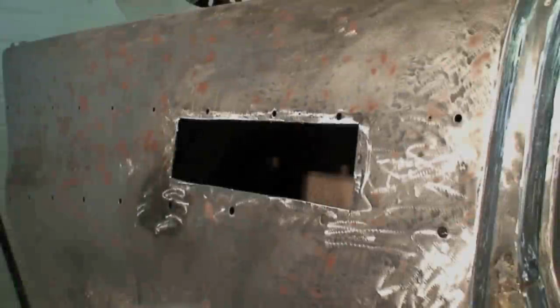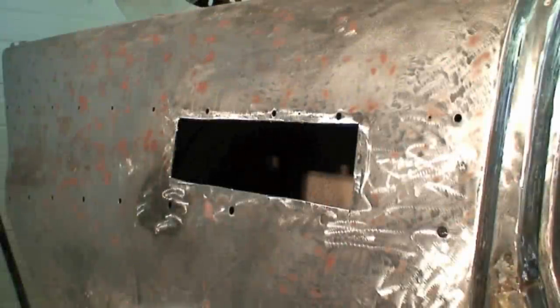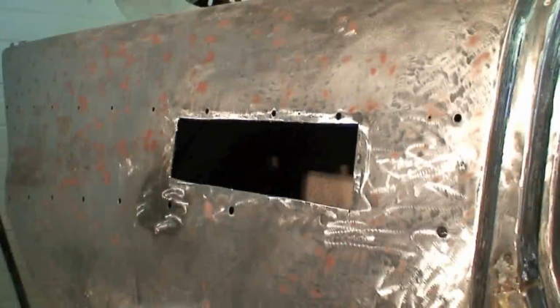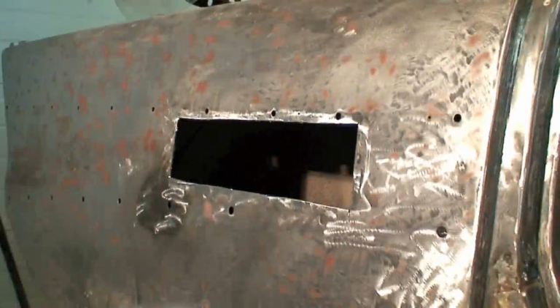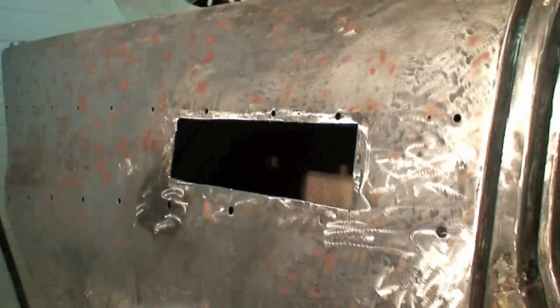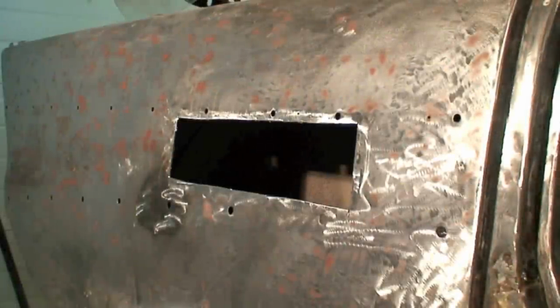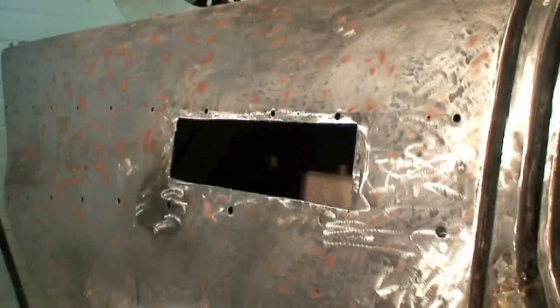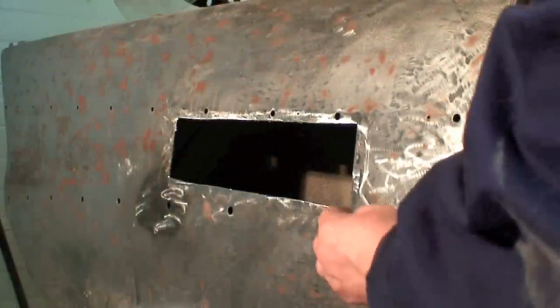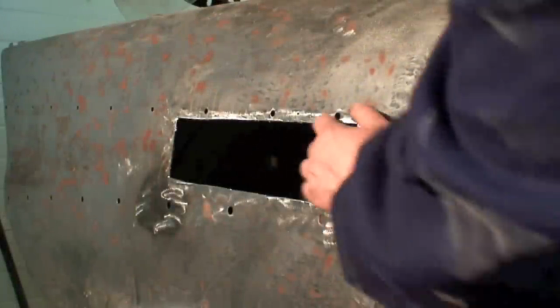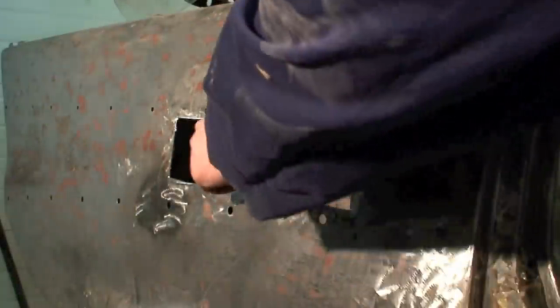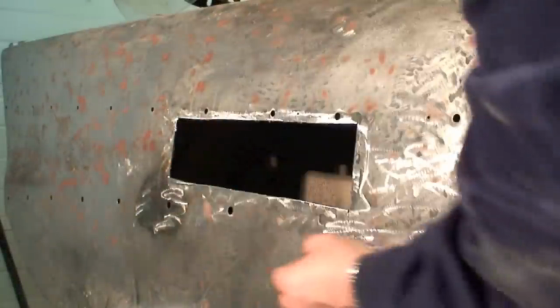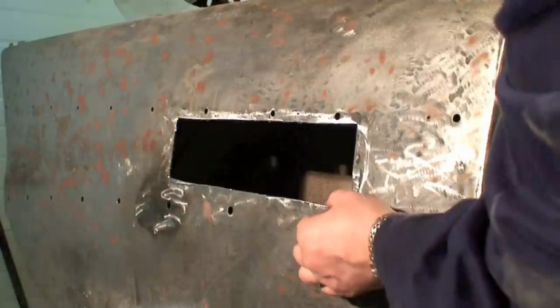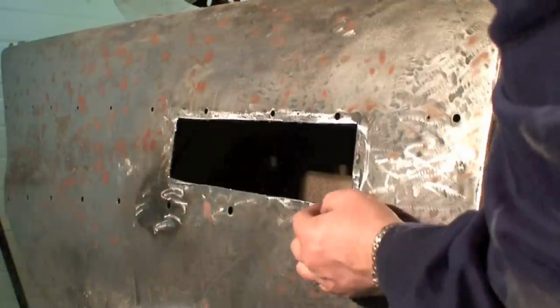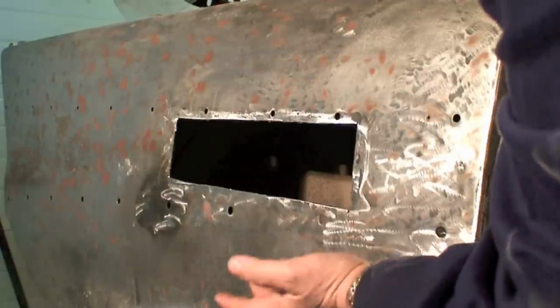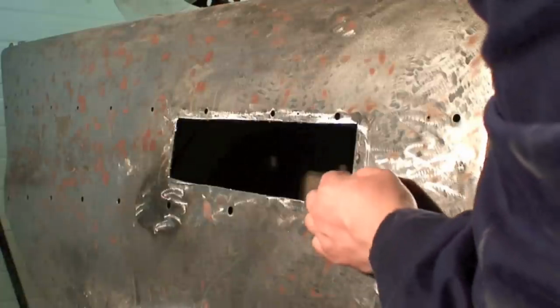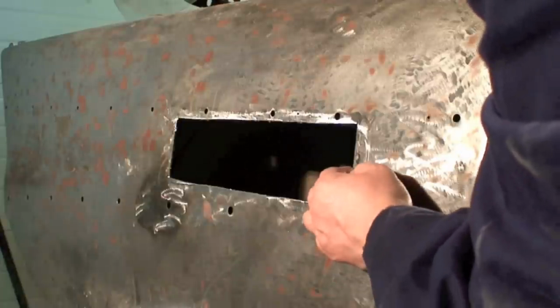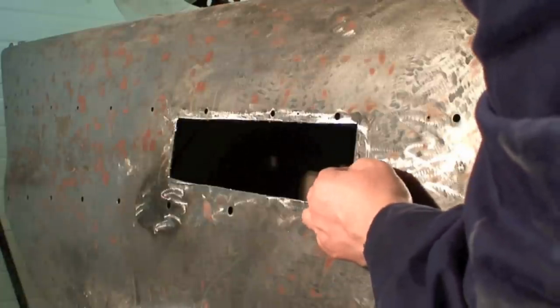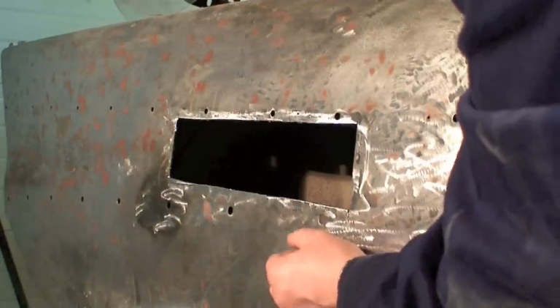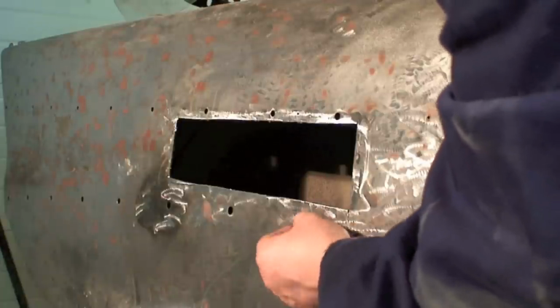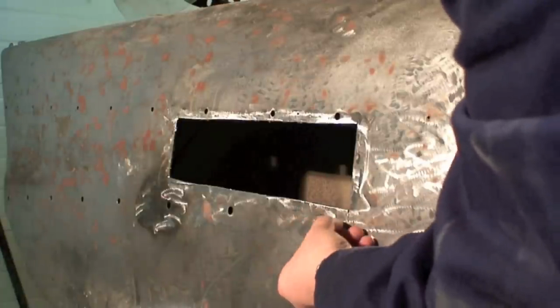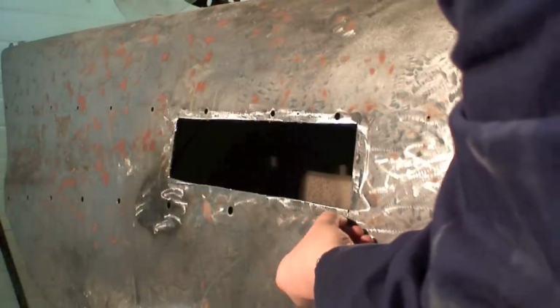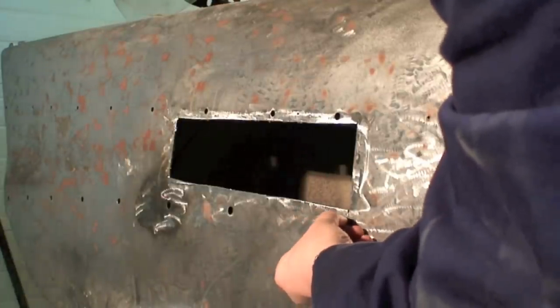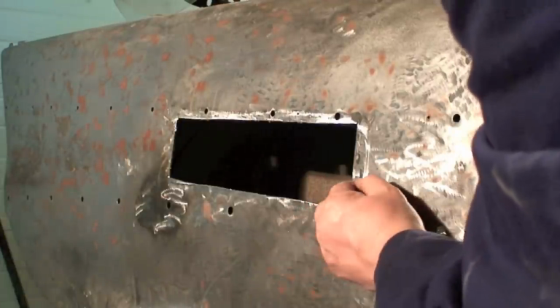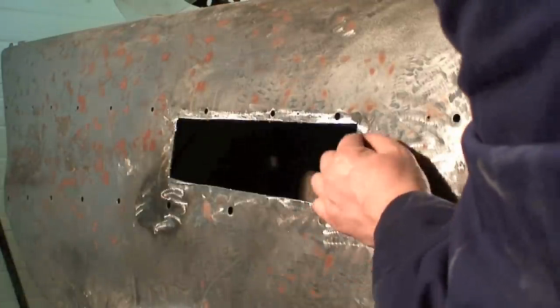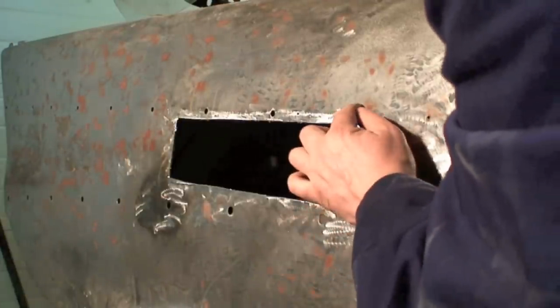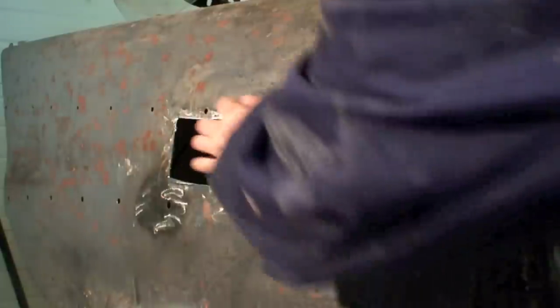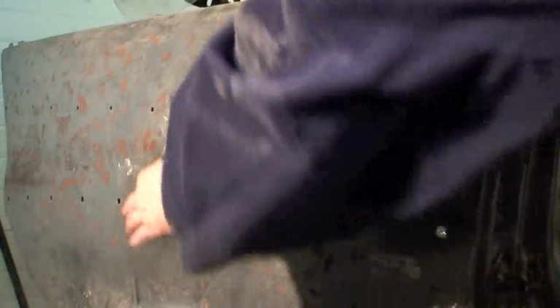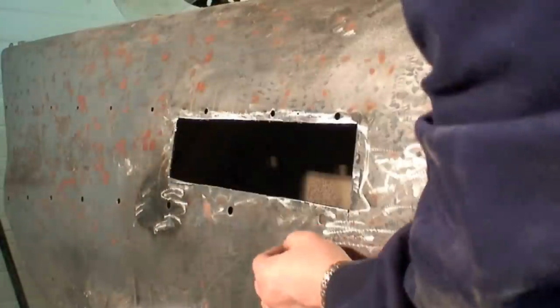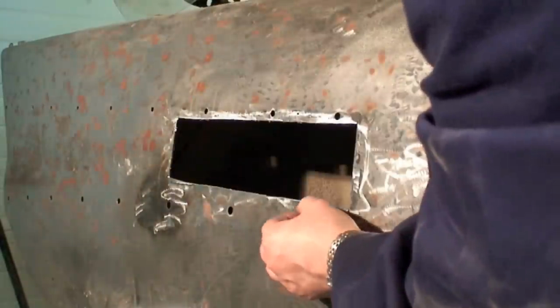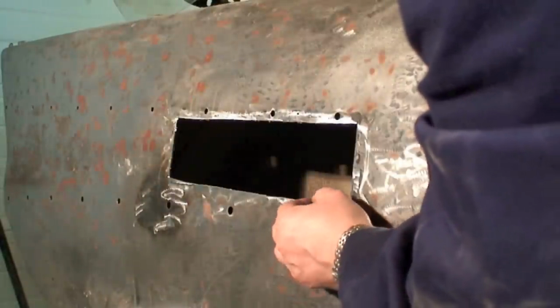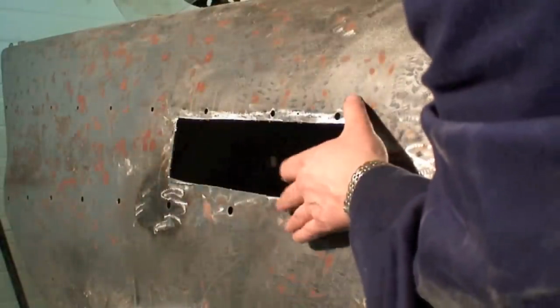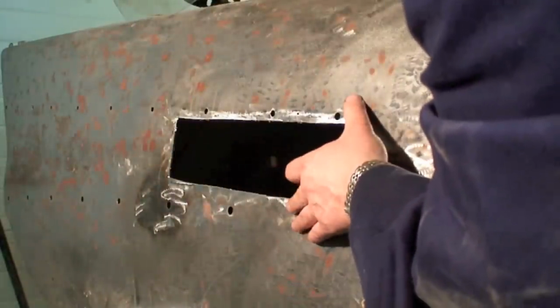Today we're repairing the panel on my '57 Chevy — it was all rotted out here. I've already cut it out, so today I'm going to use a special tool to flange all the way around, and then we're going to weld a brand new panel in.